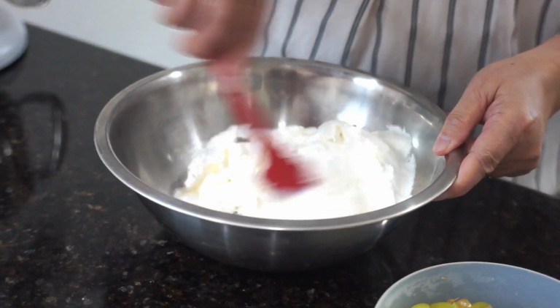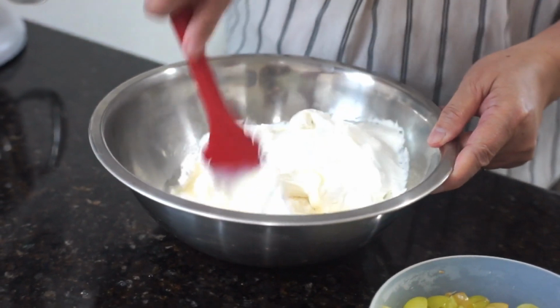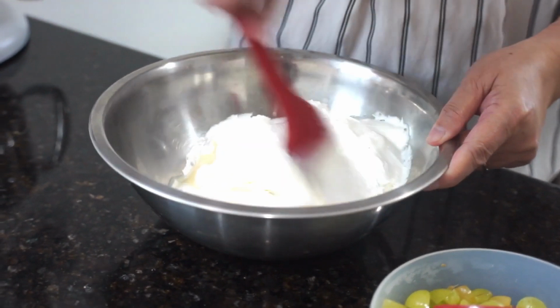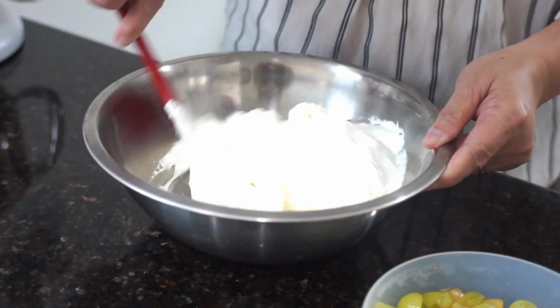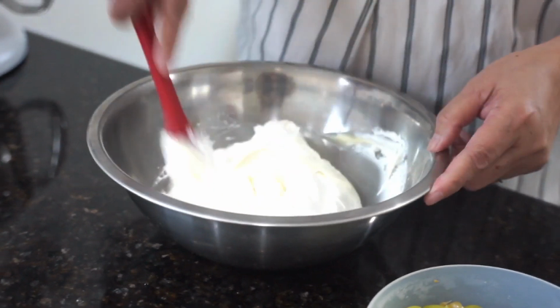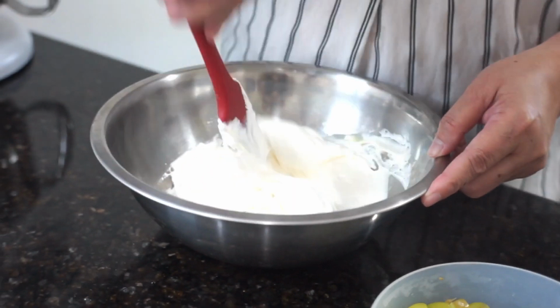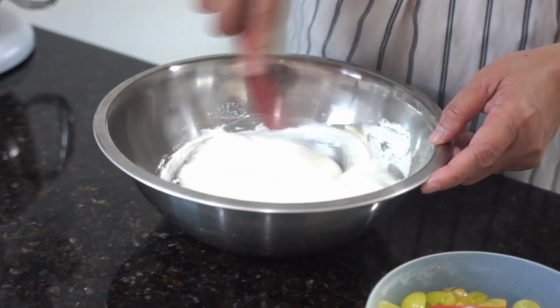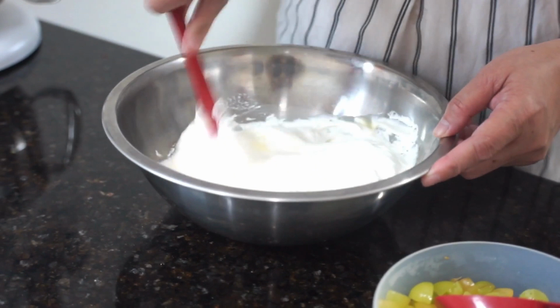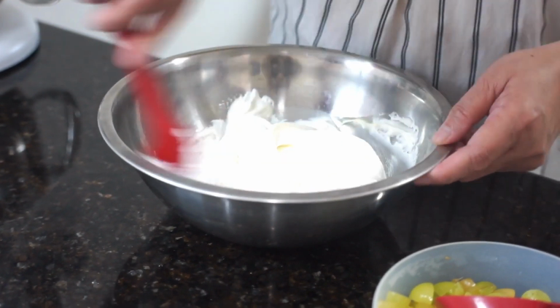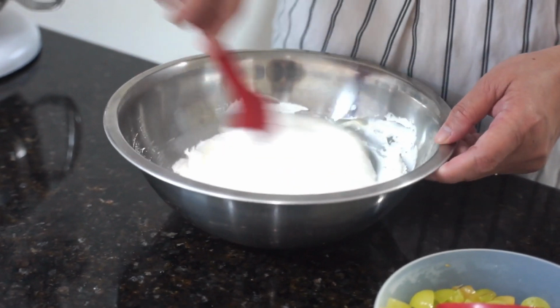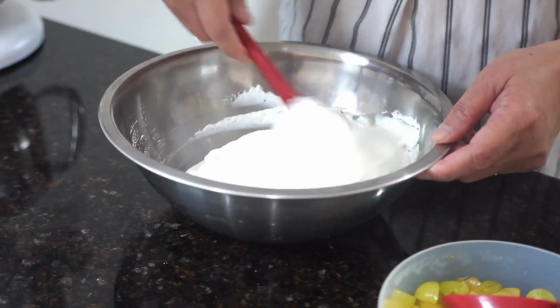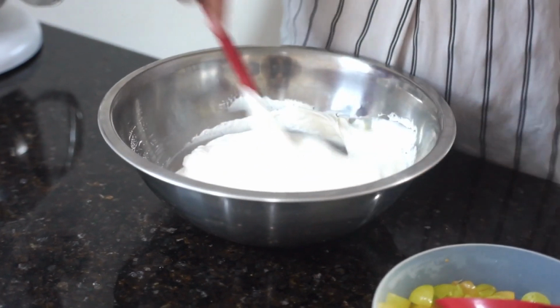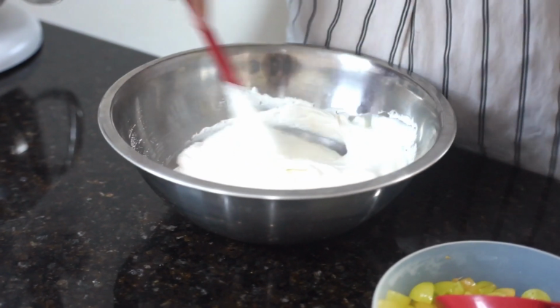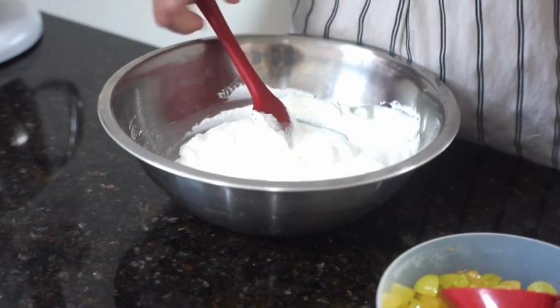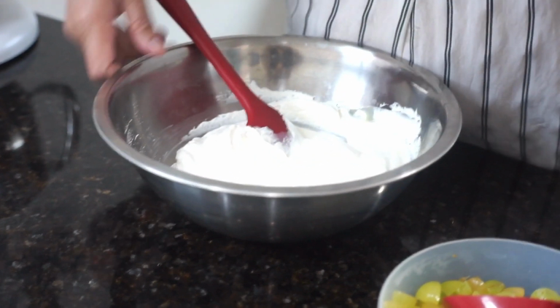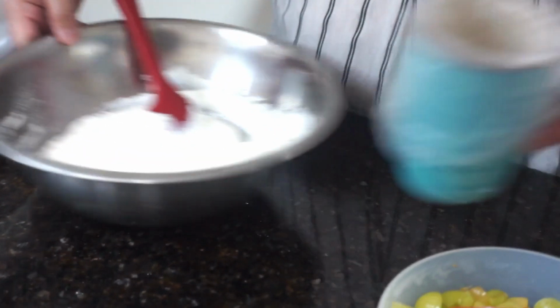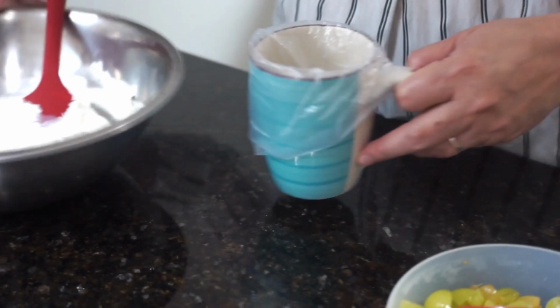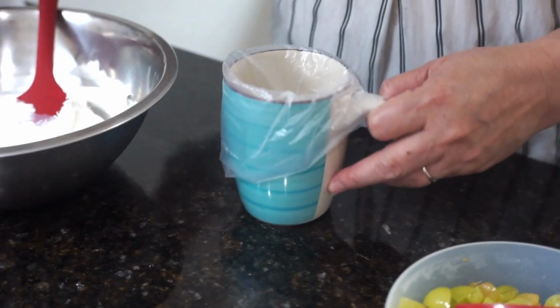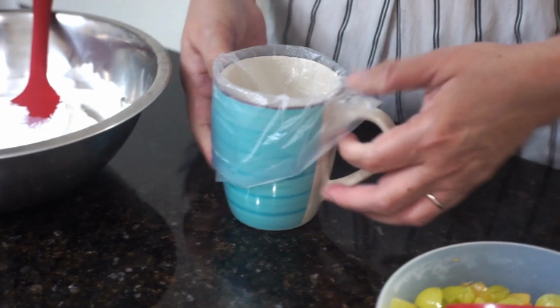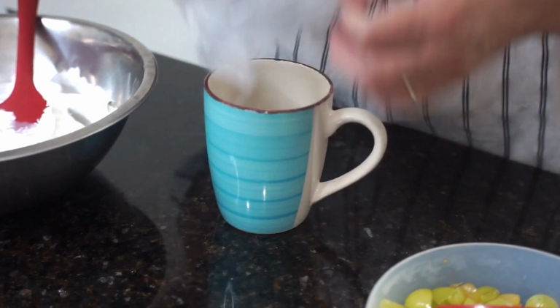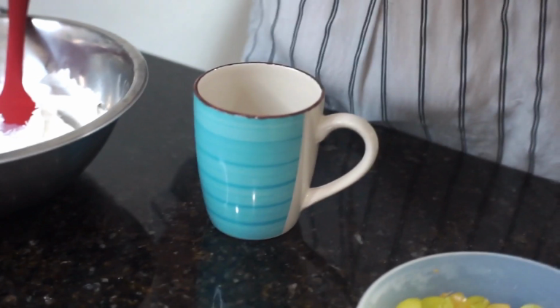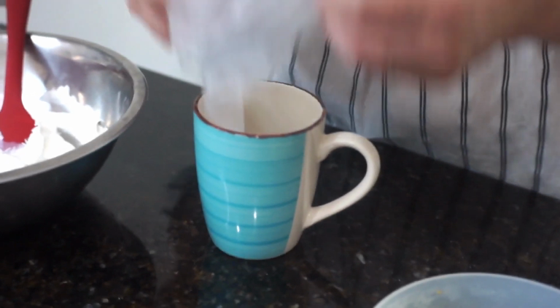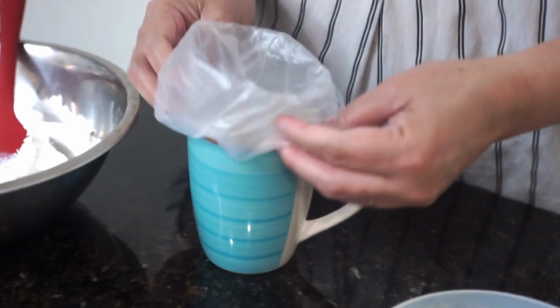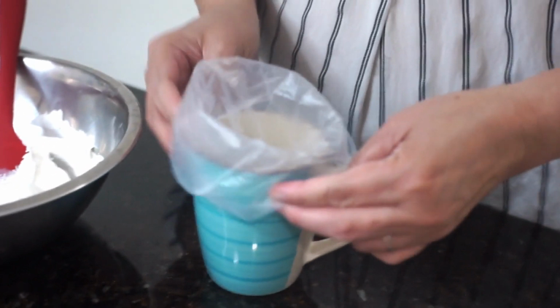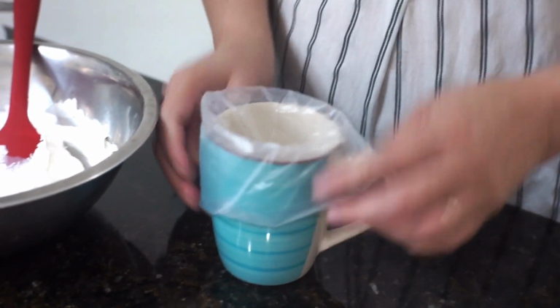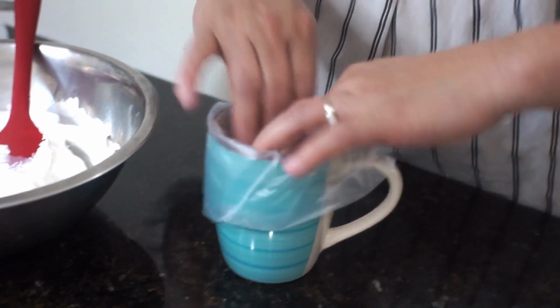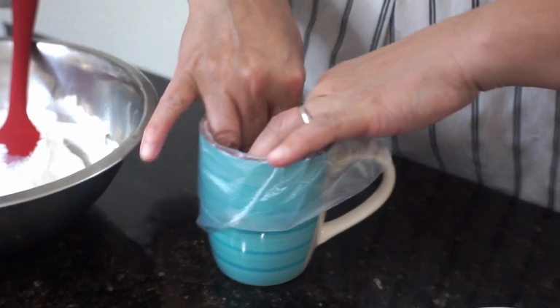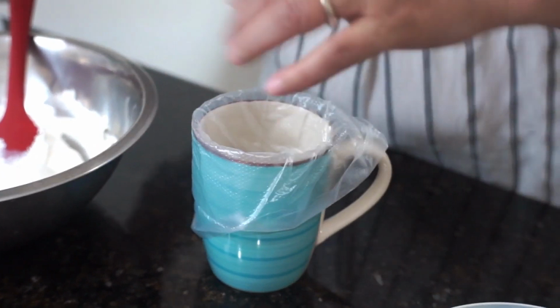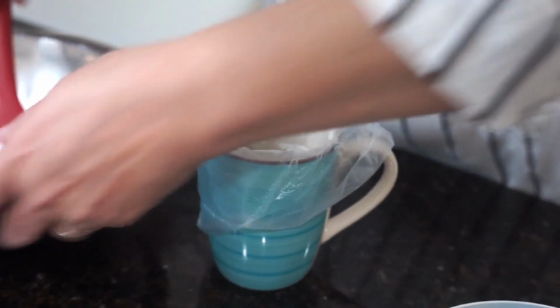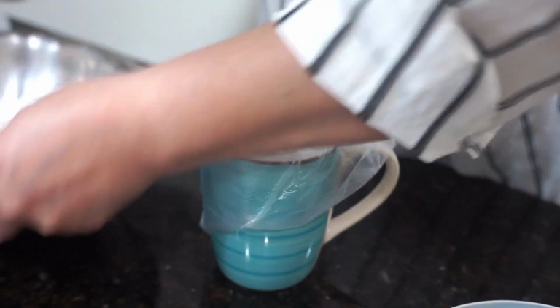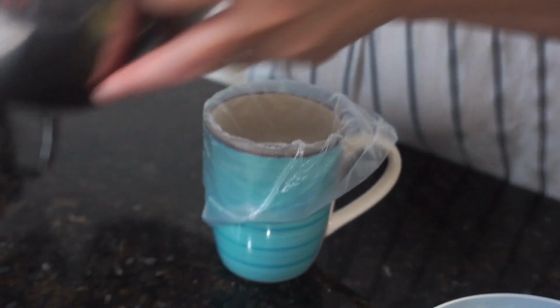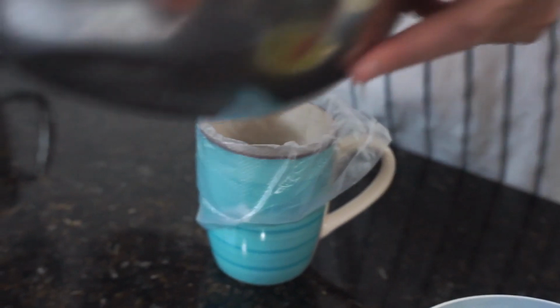And as soon as we mix this, we have to put this in a piping bag. And then pour our Cool Whip mixture in.